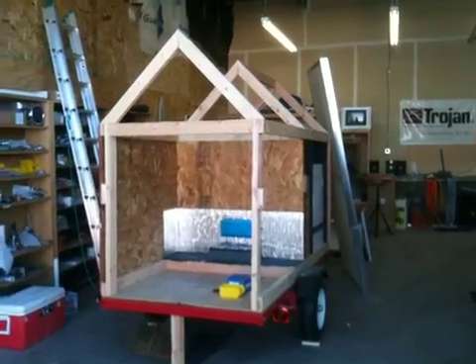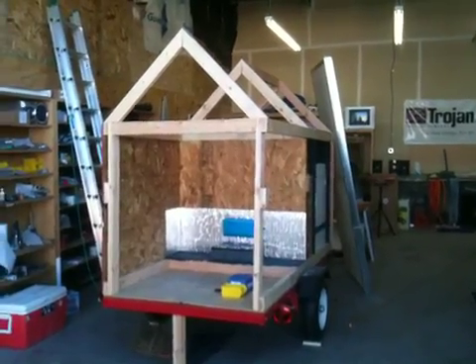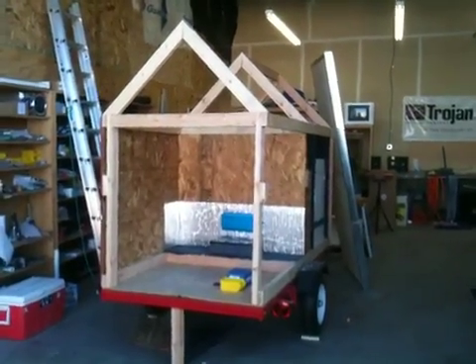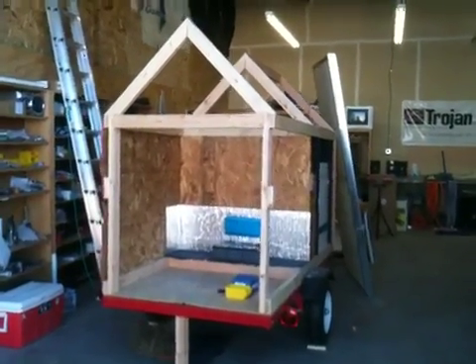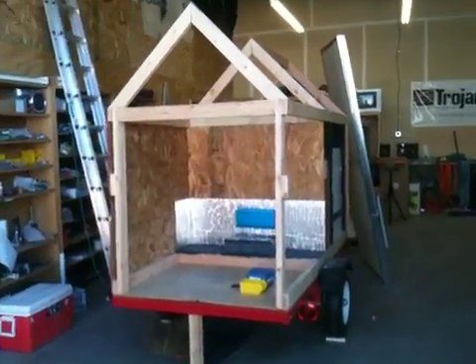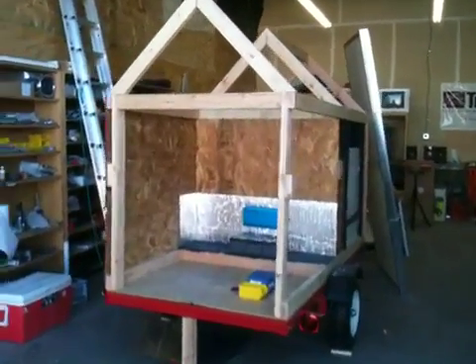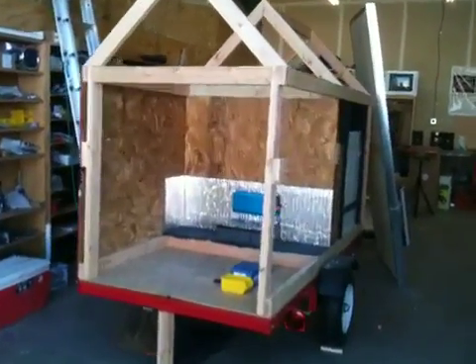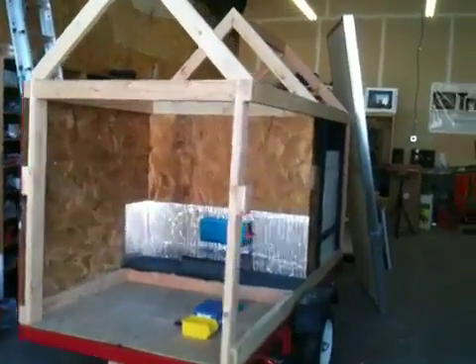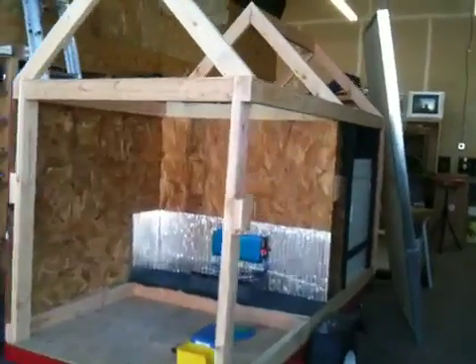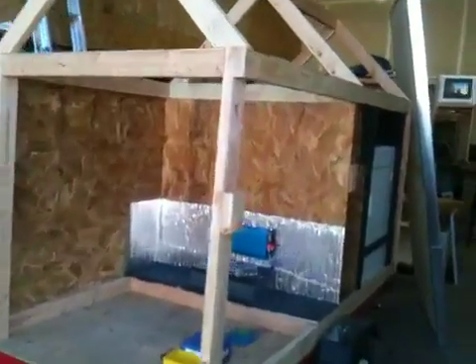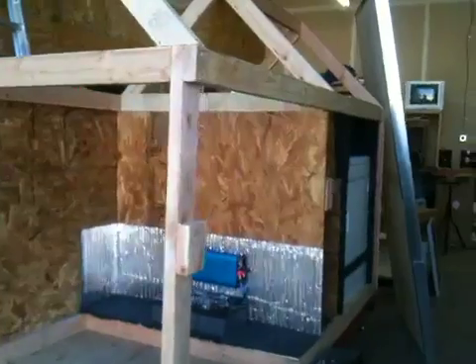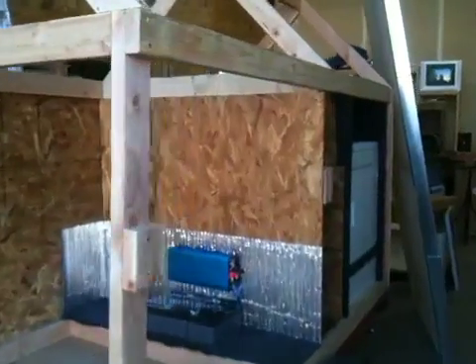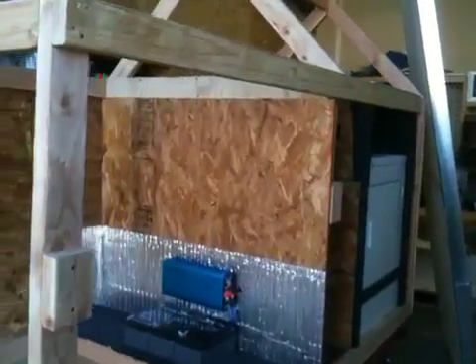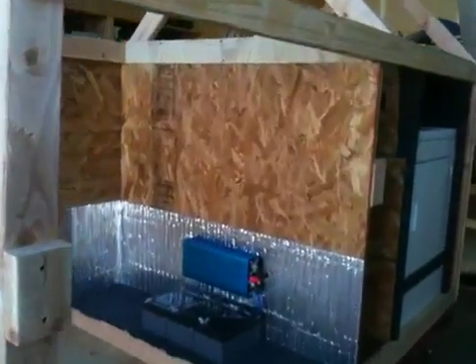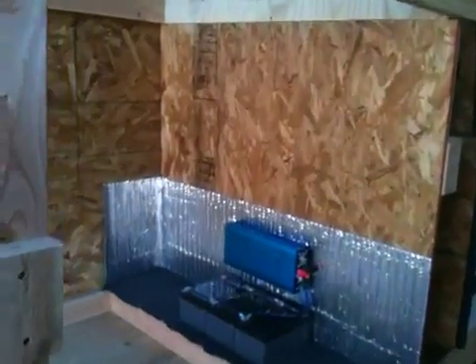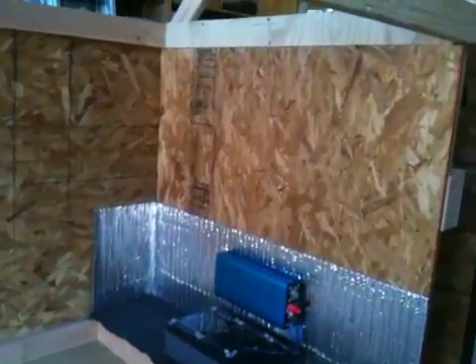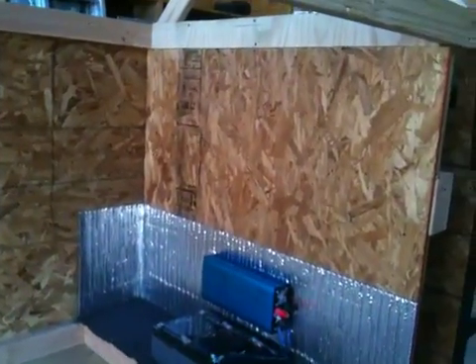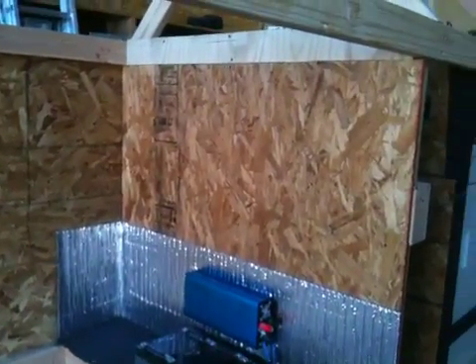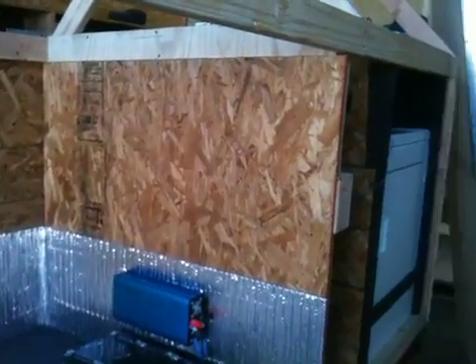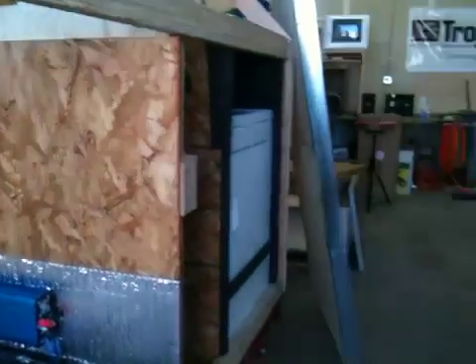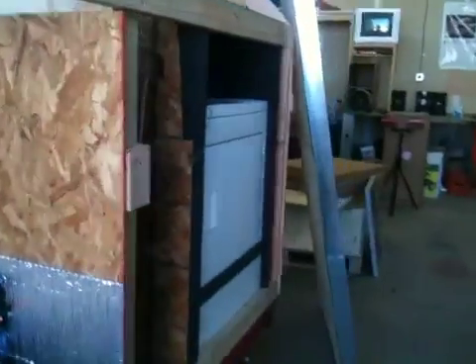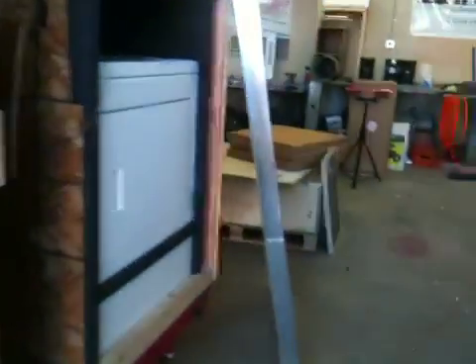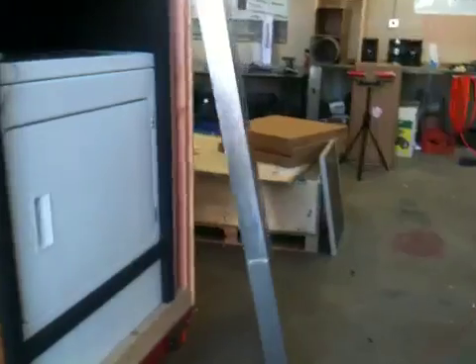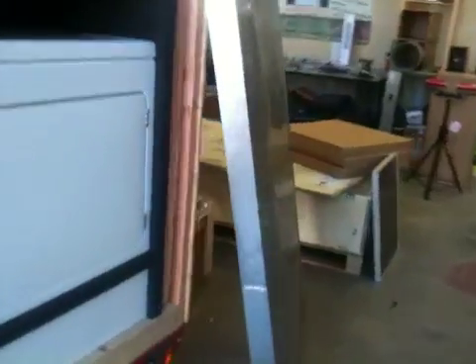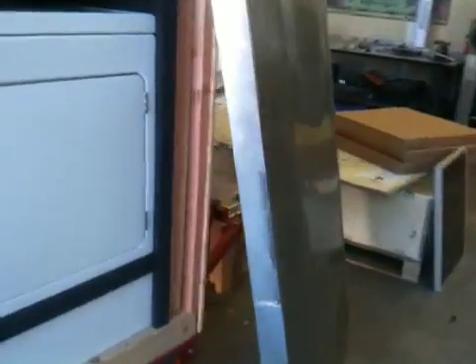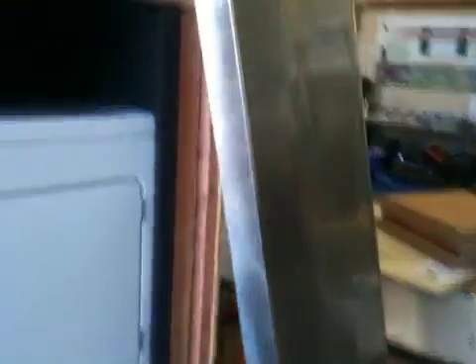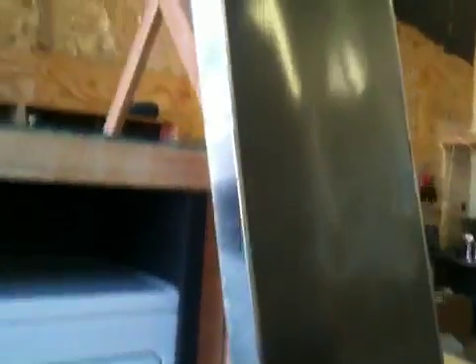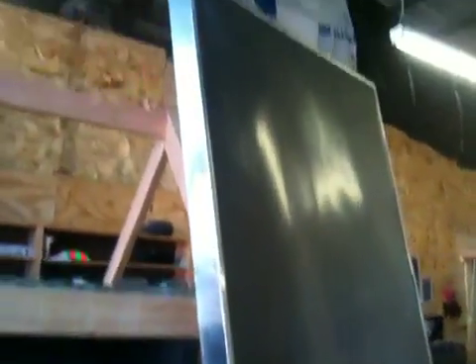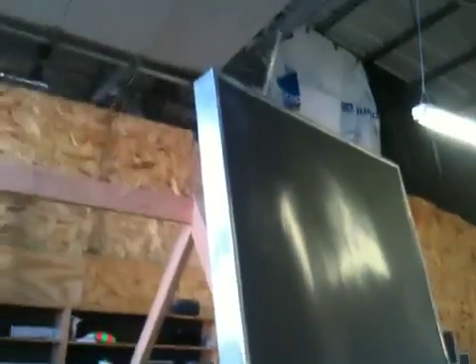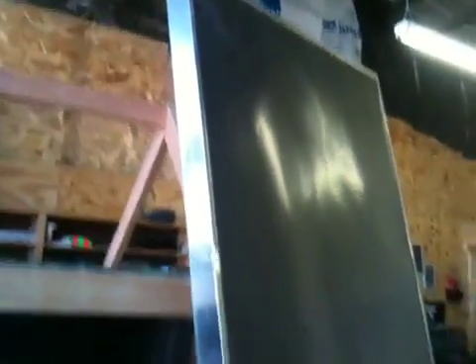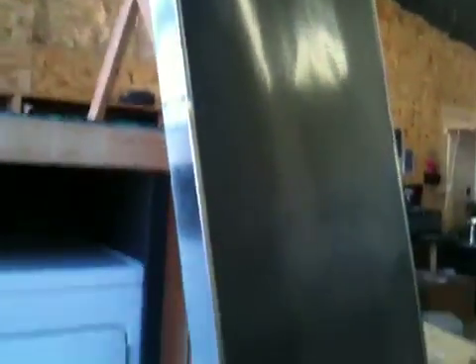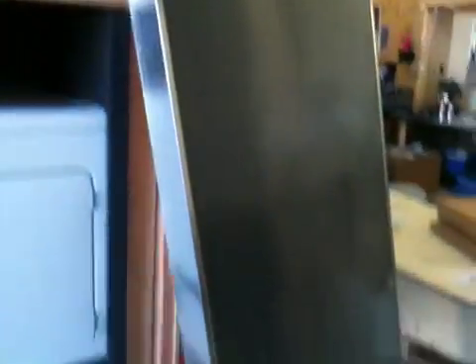We are building another display trailer, not like we don't have enough of them already. This one will feature the hot air panels. Here is one of the sides of the roof hot air panel. These are eight foot.